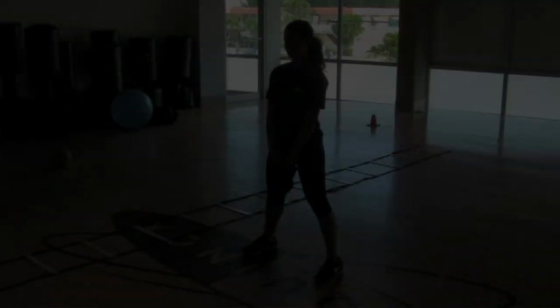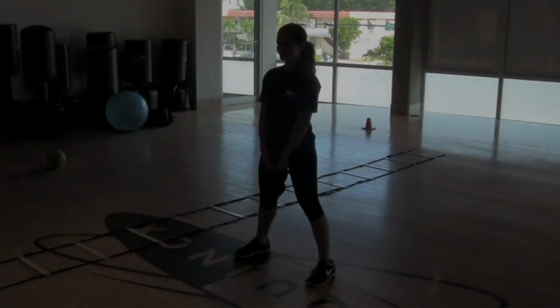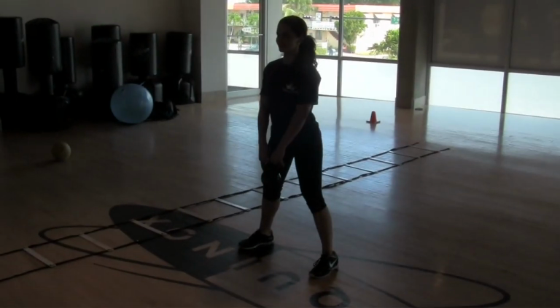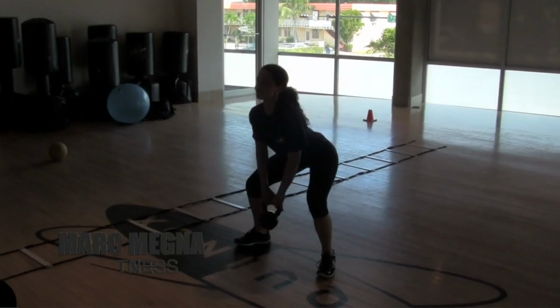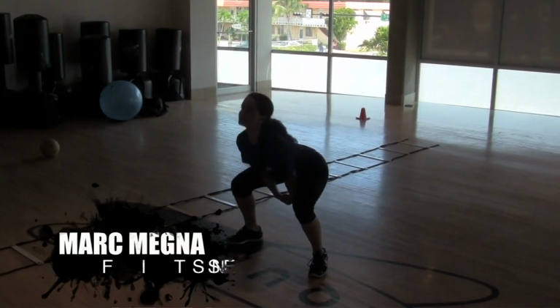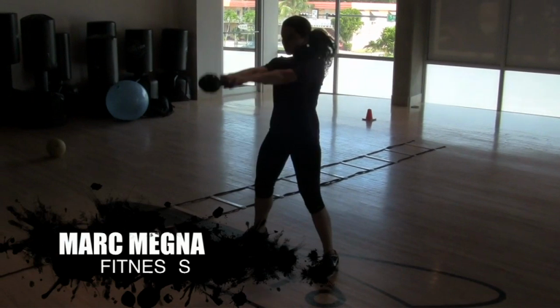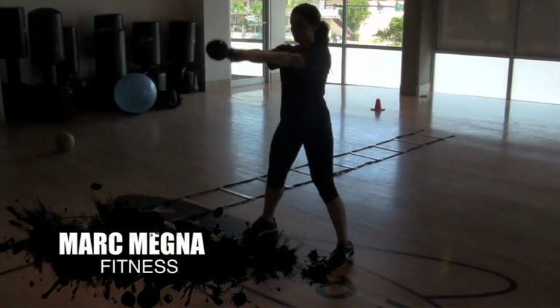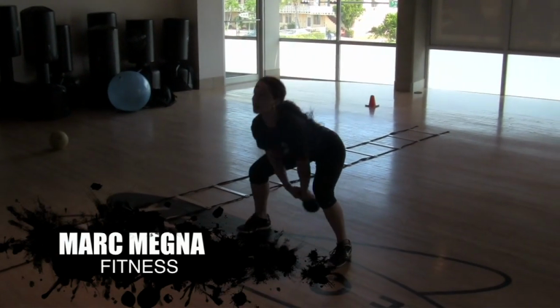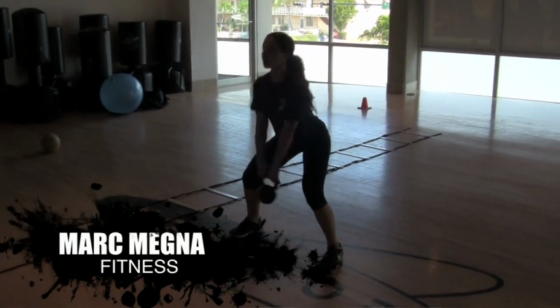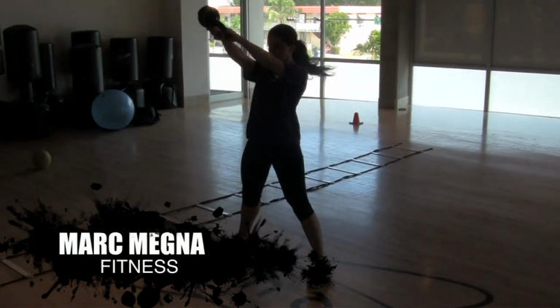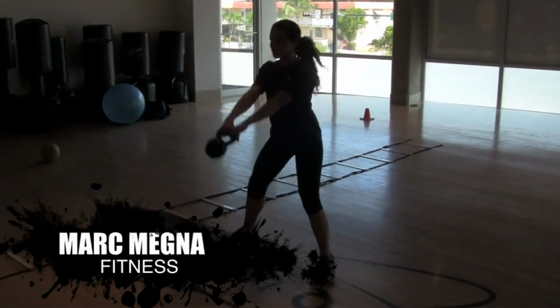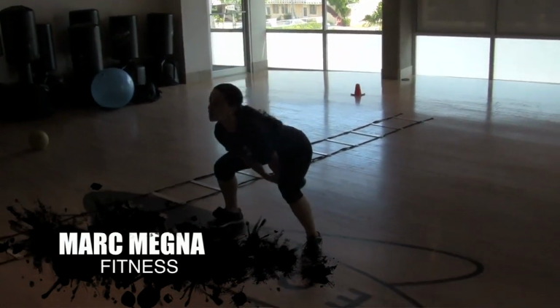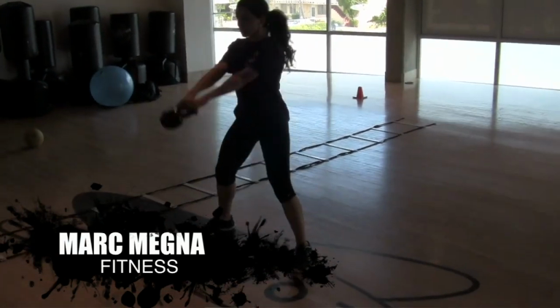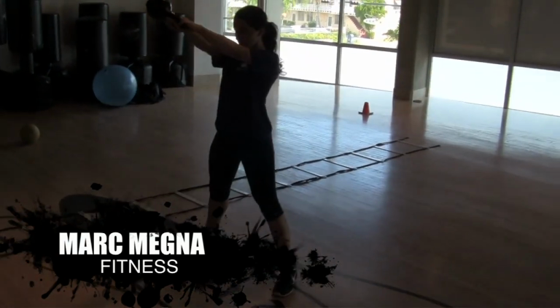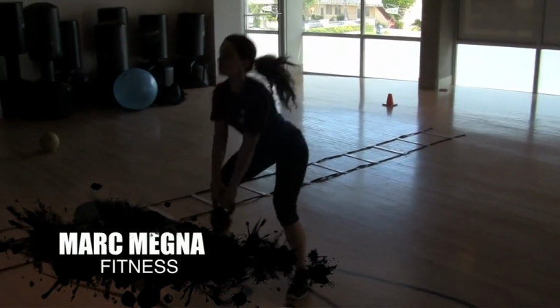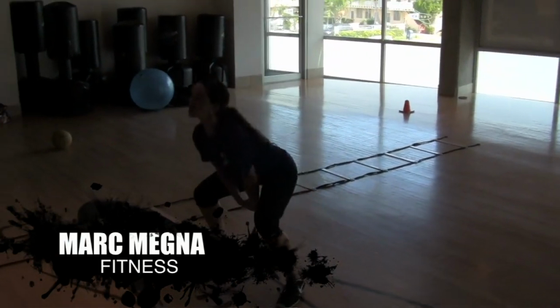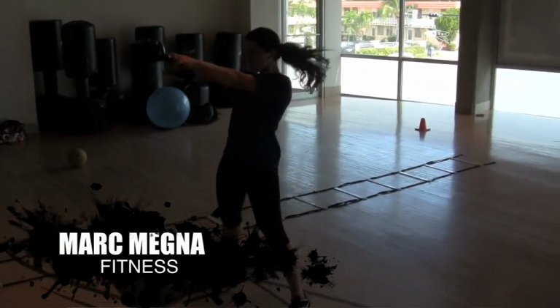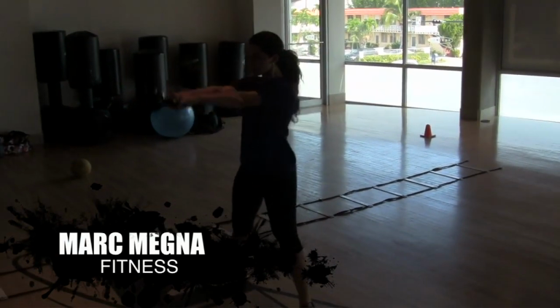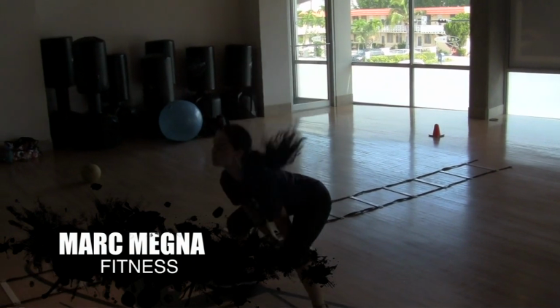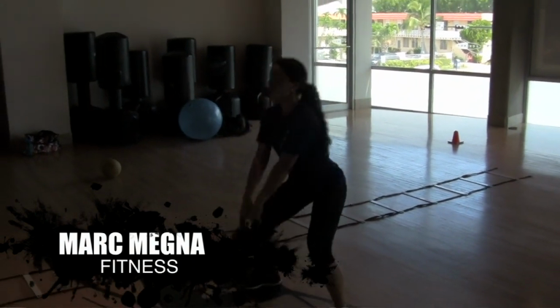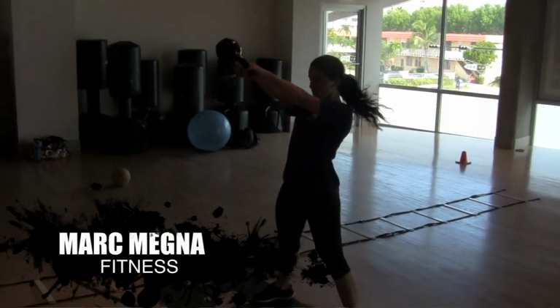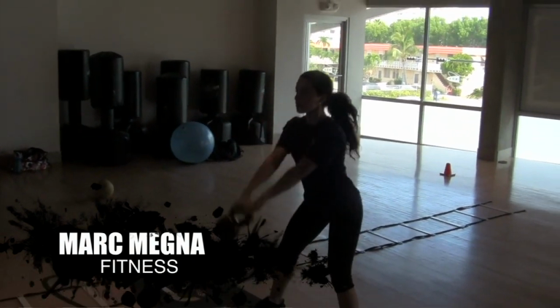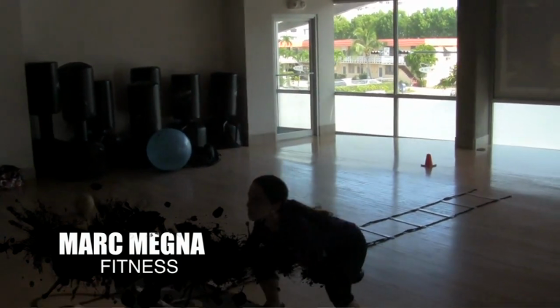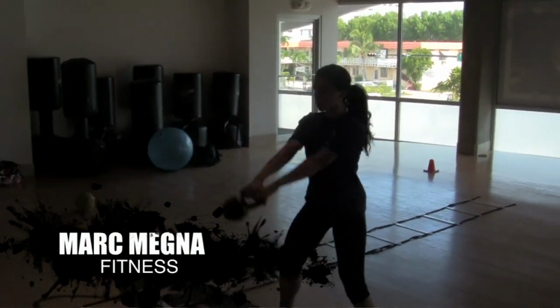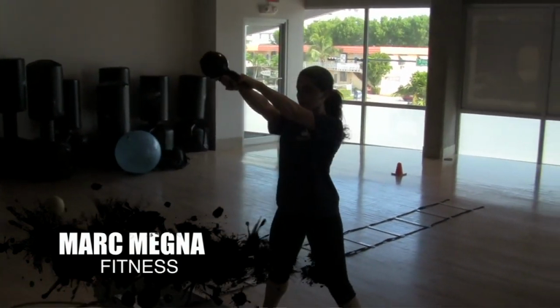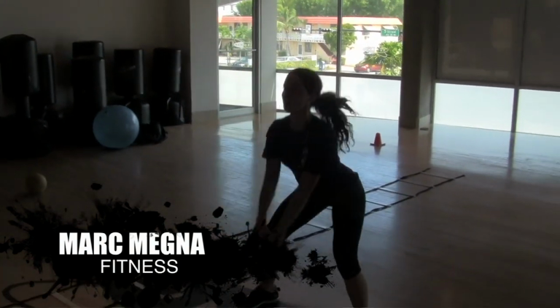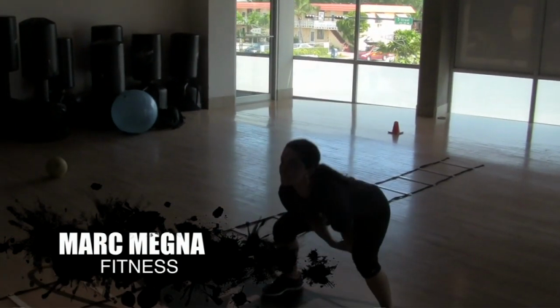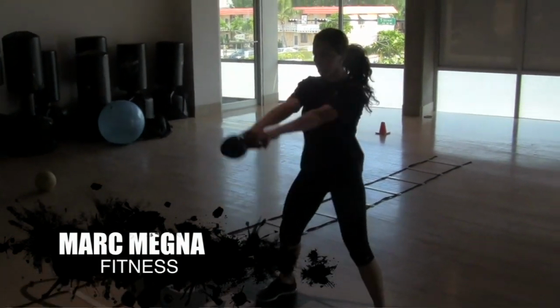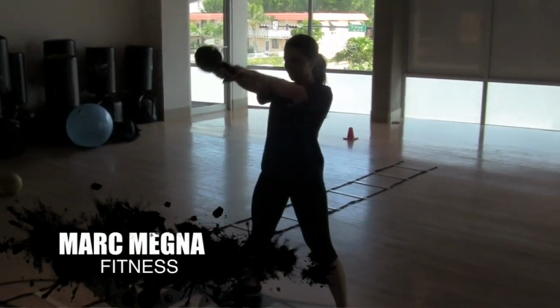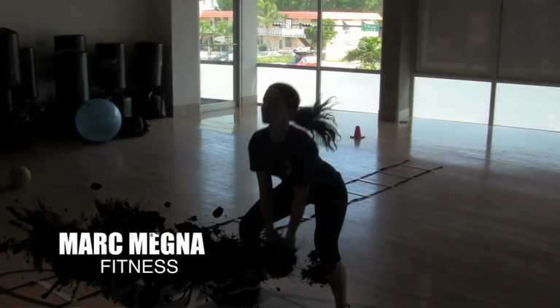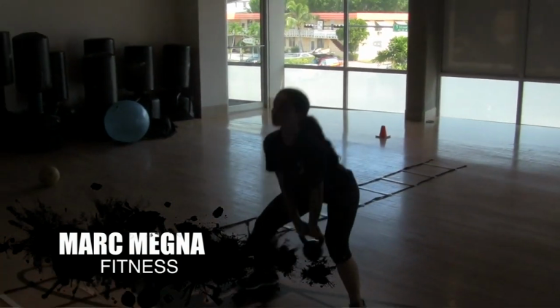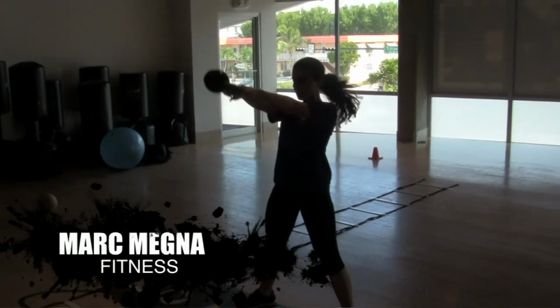20 swings. Hips — think hips. Good job. Two, four, five, three, seven, eight.